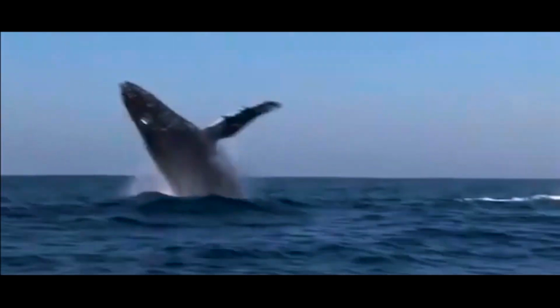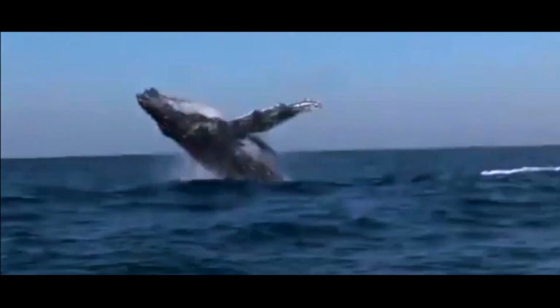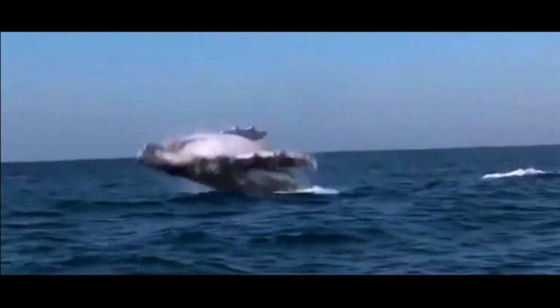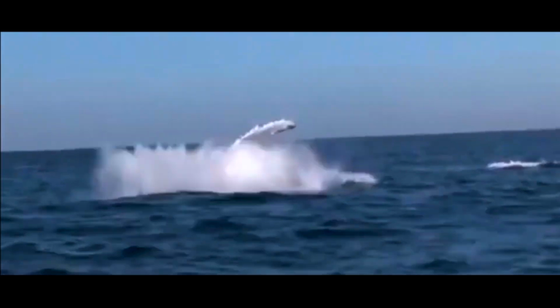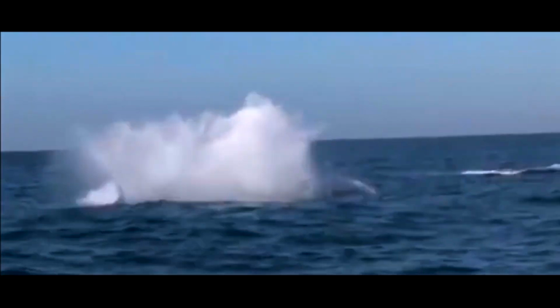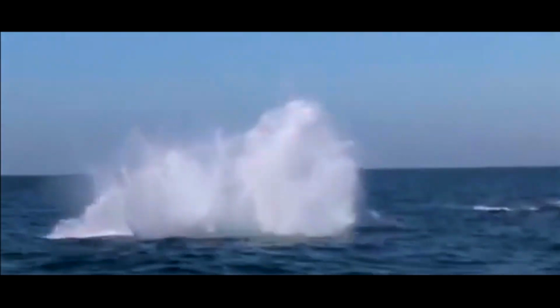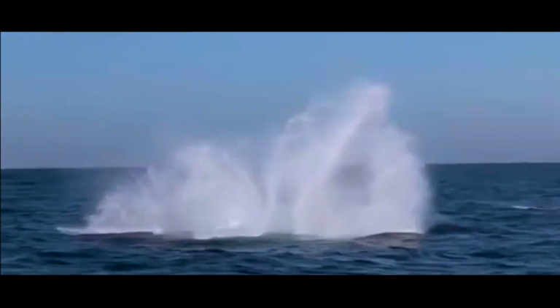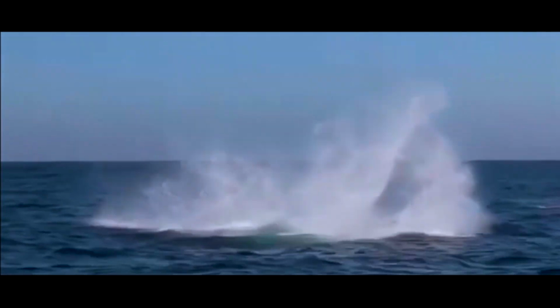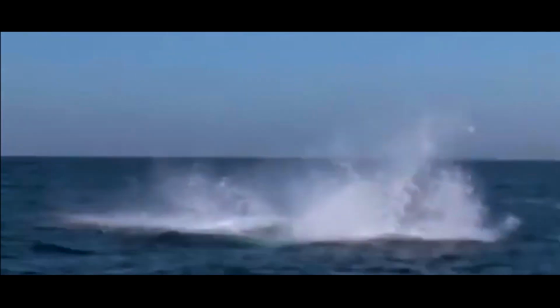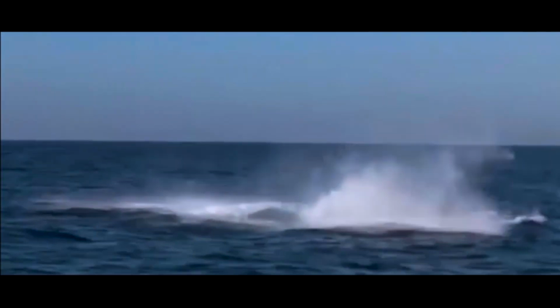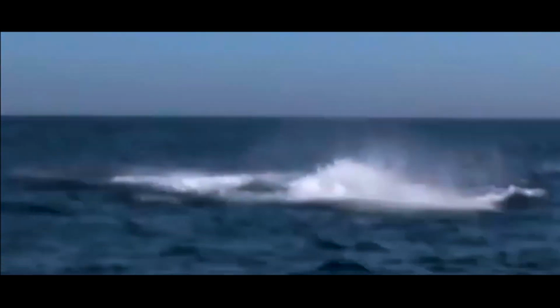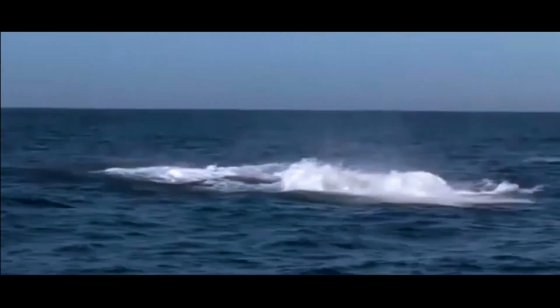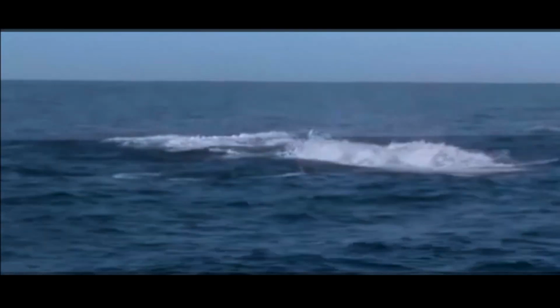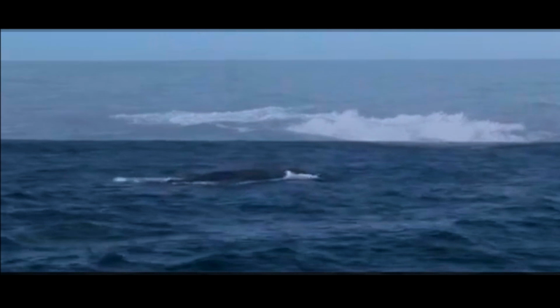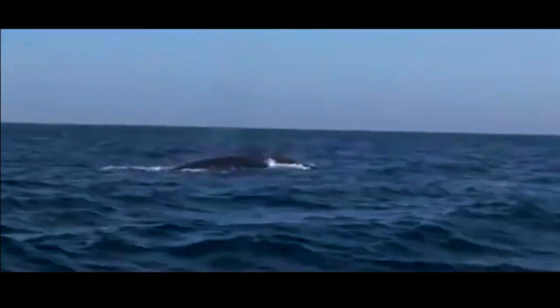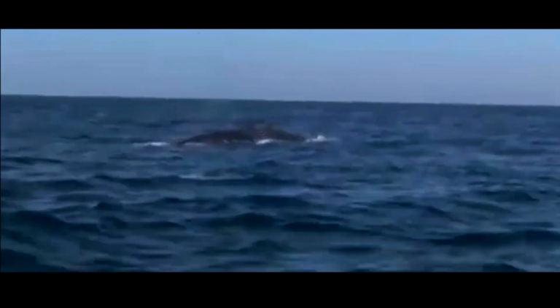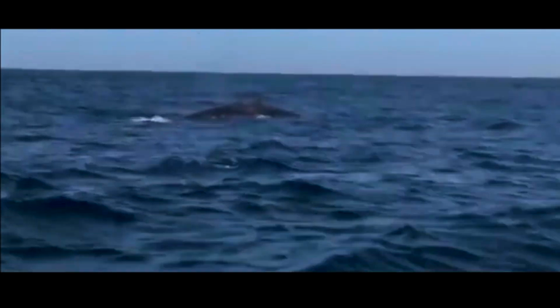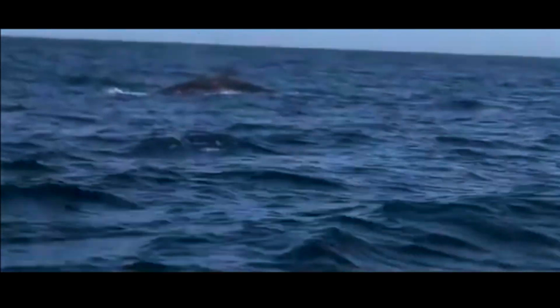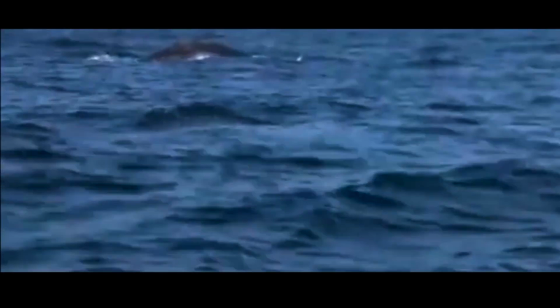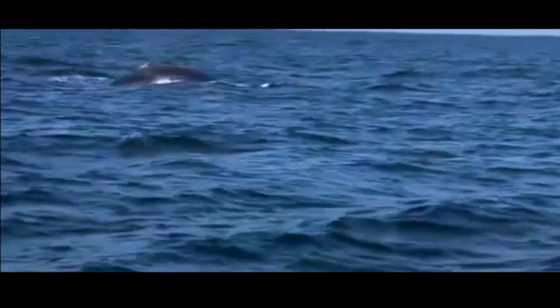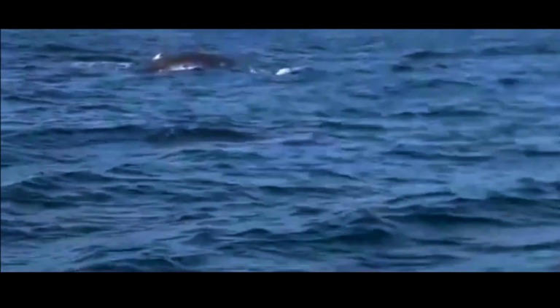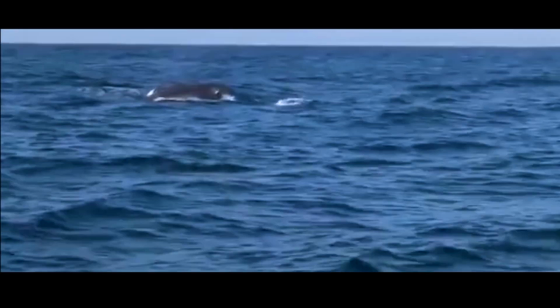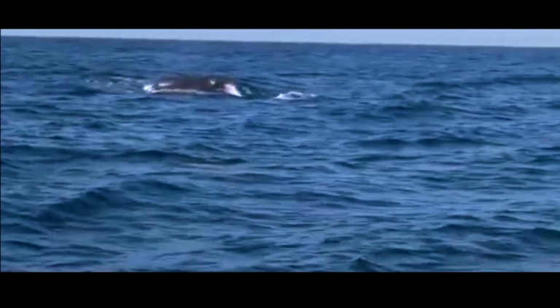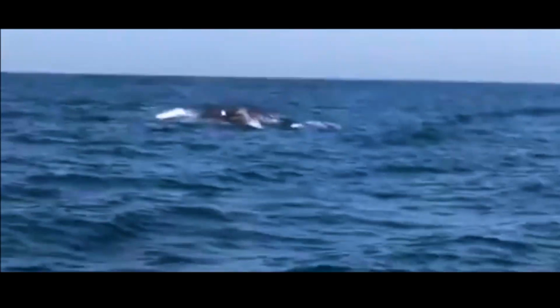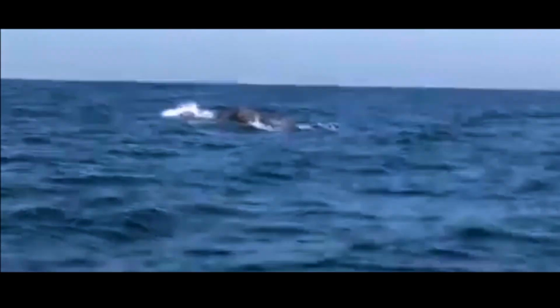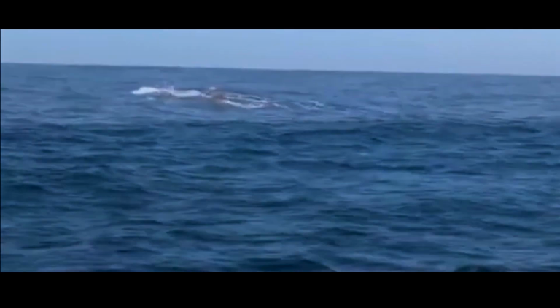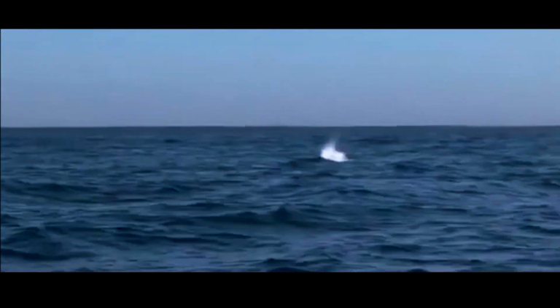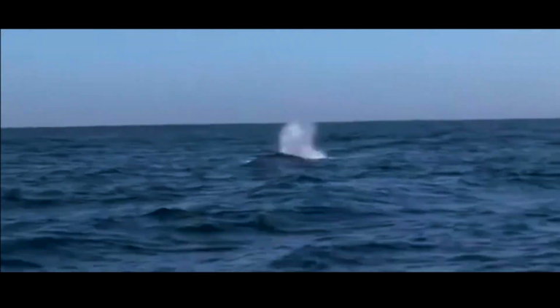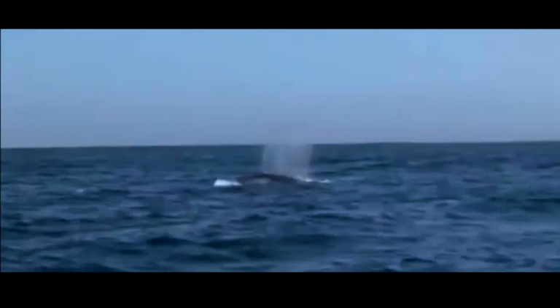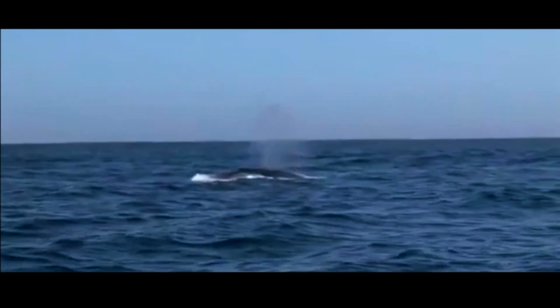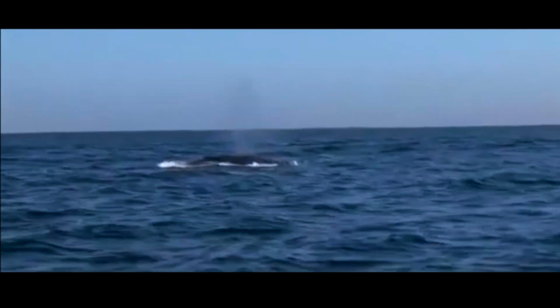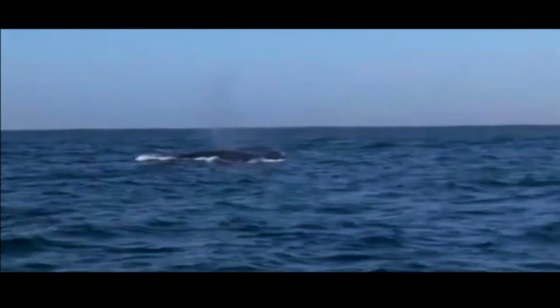The tail is flat as opposed to vertical or upright like fish because they evolved from four-legged mammals.